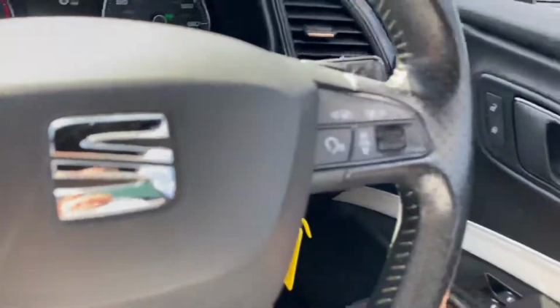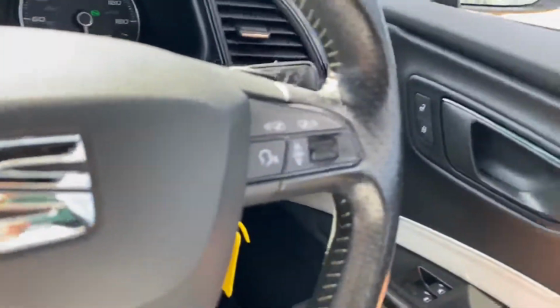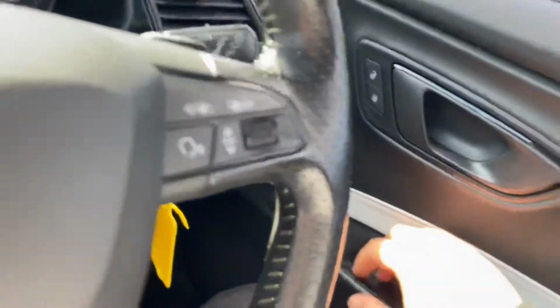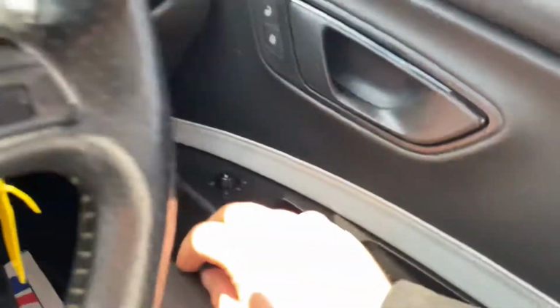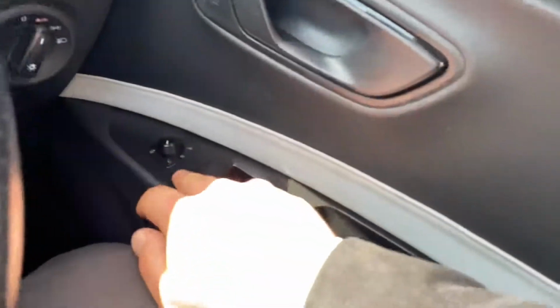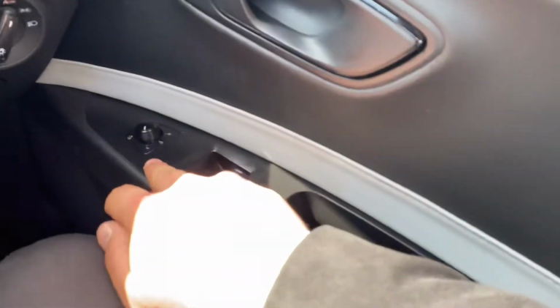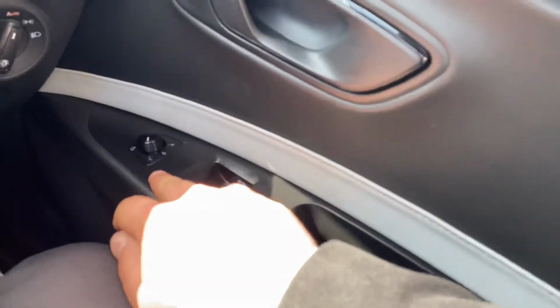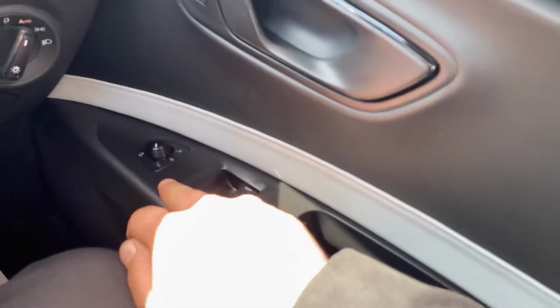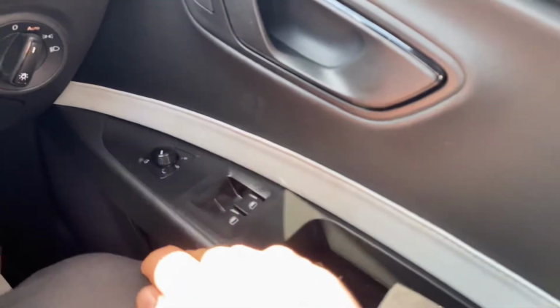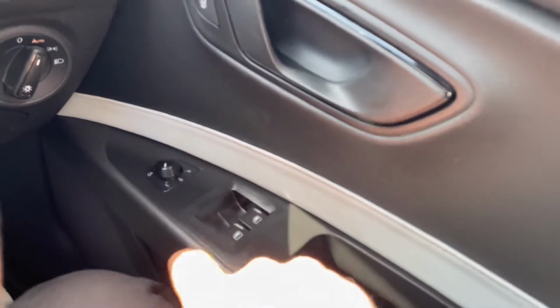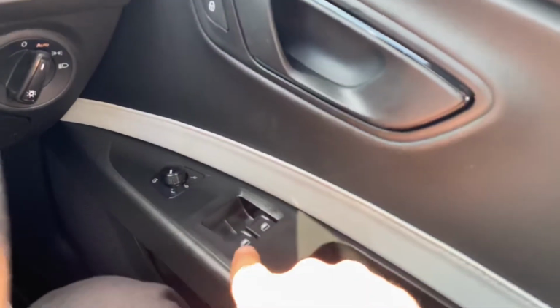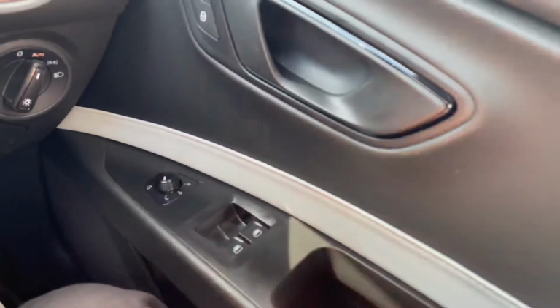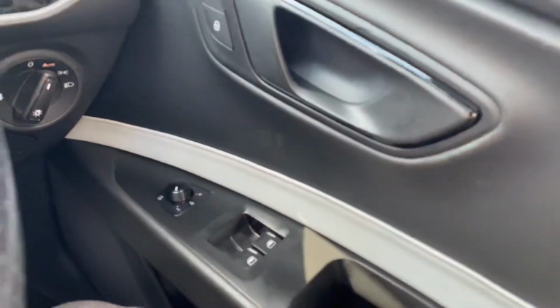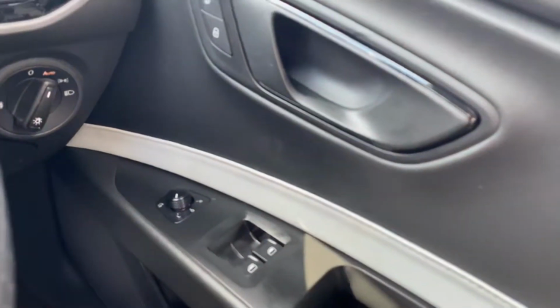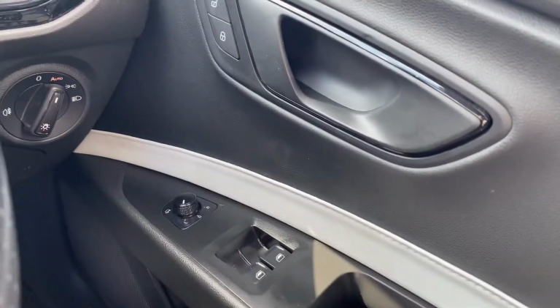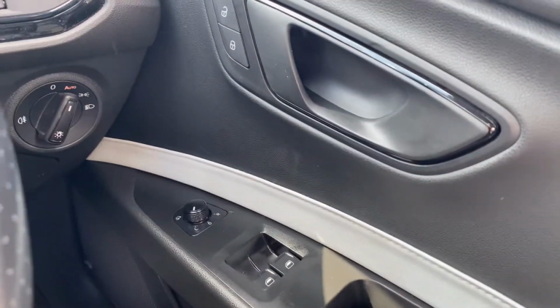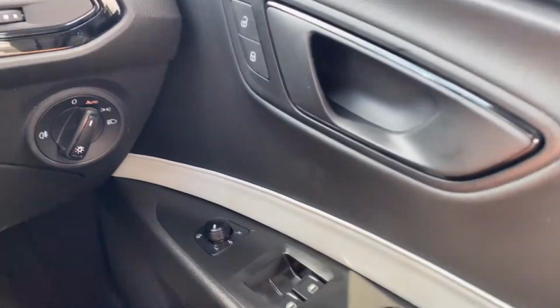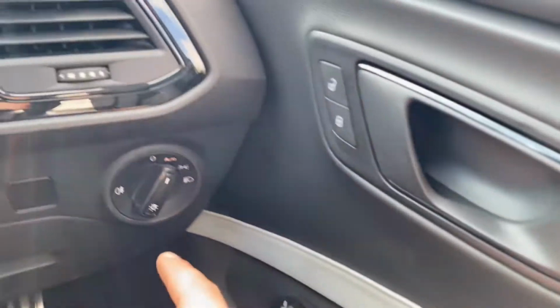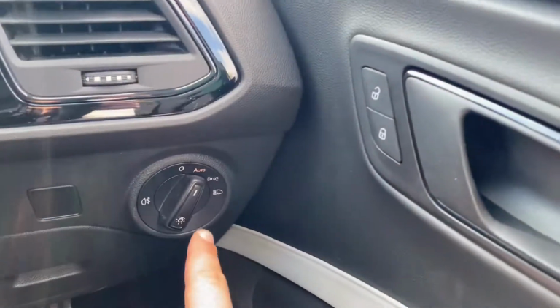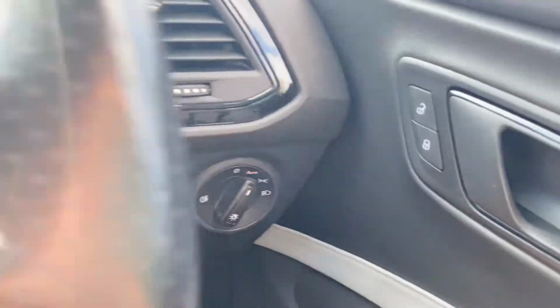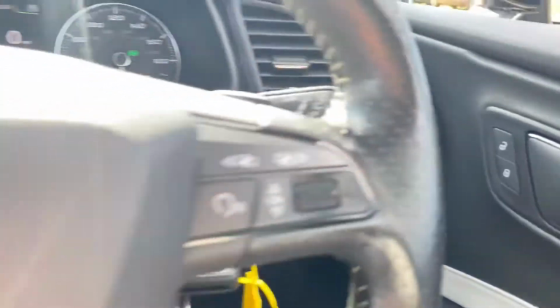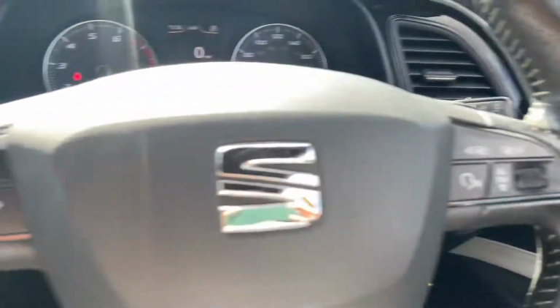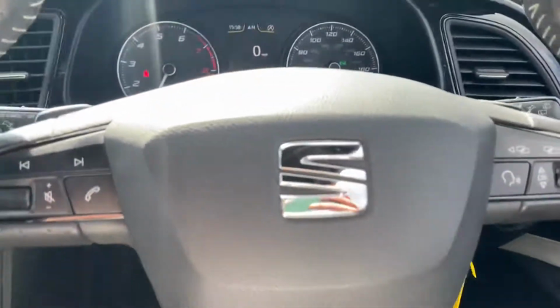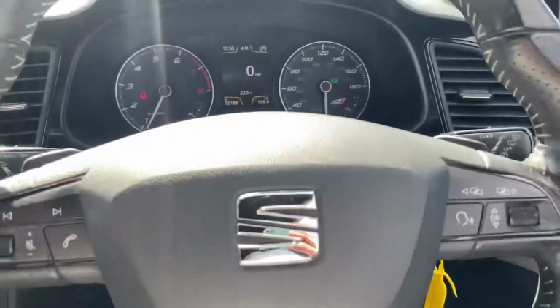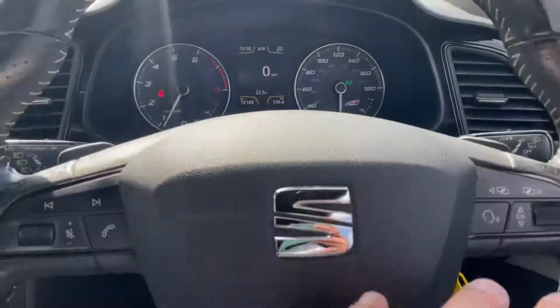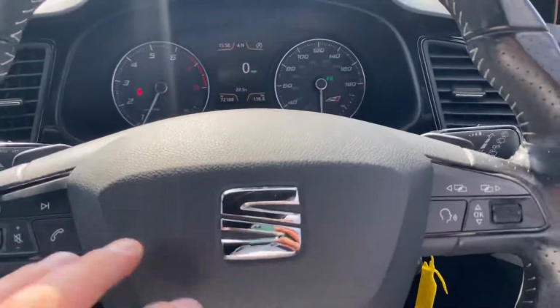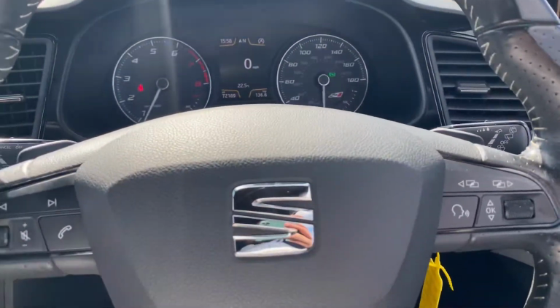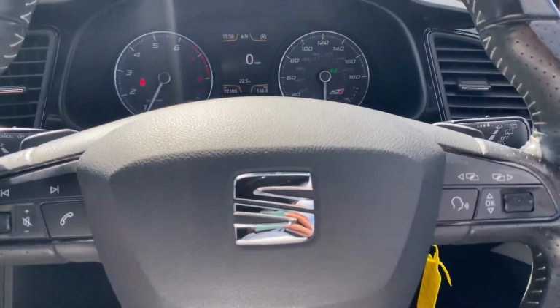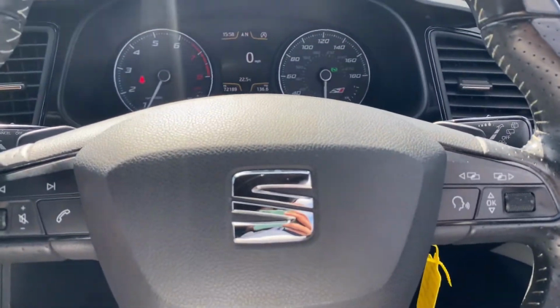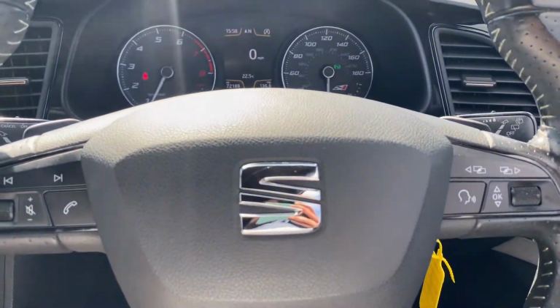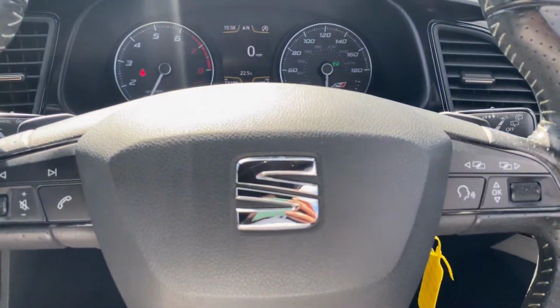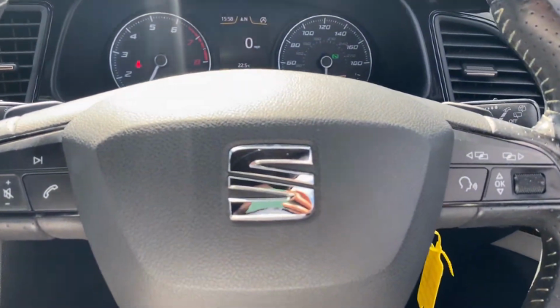We've got electric folding mirrors and electric windows with this vehicle, as well as auto headlights and all the usual steering wheel controls.